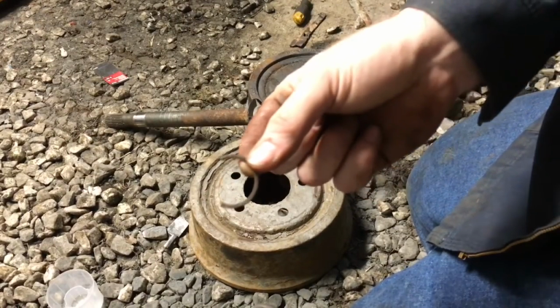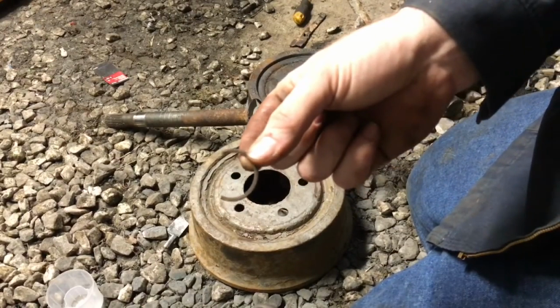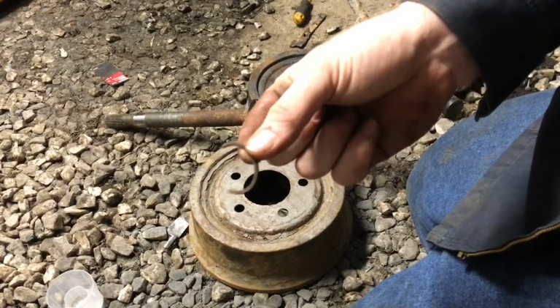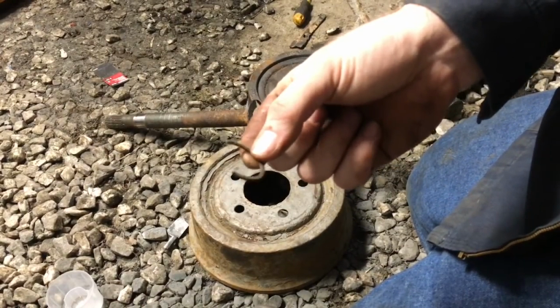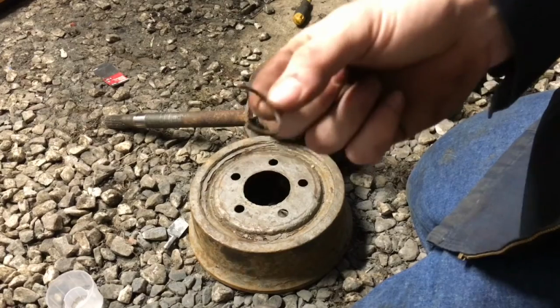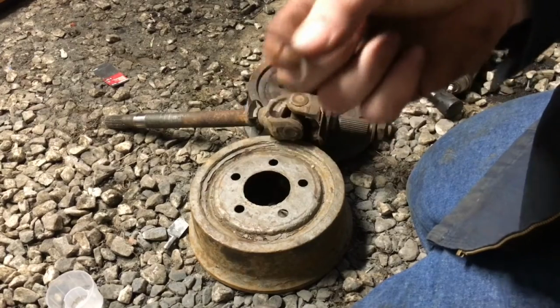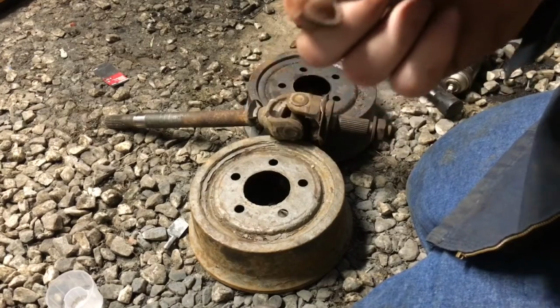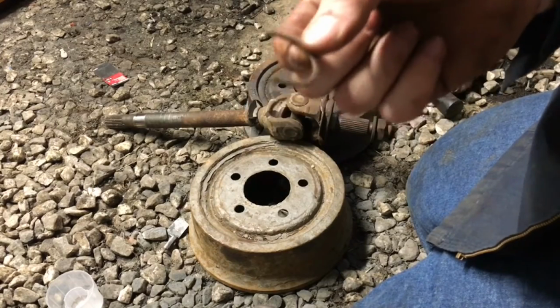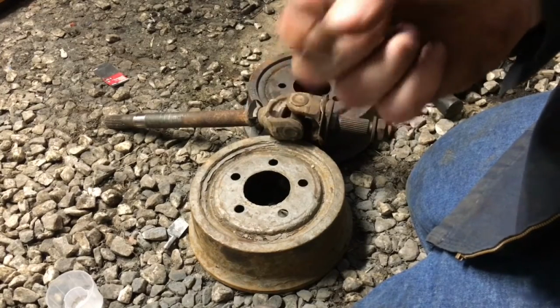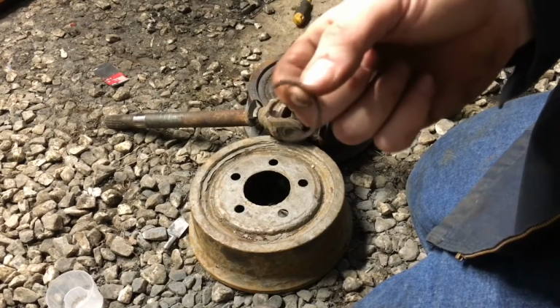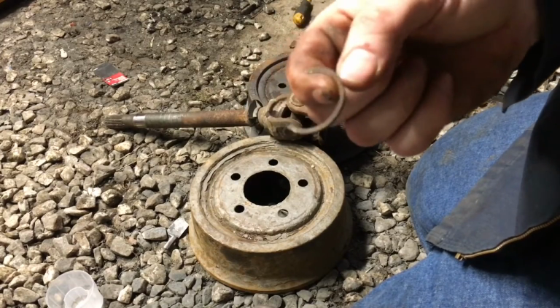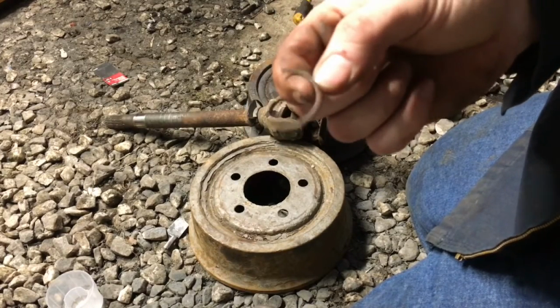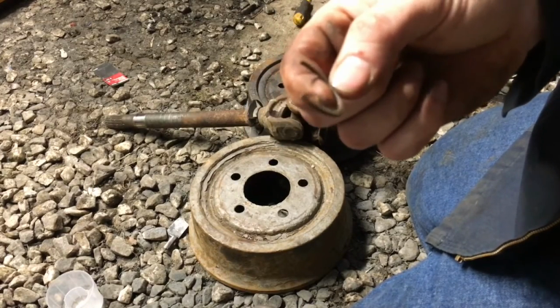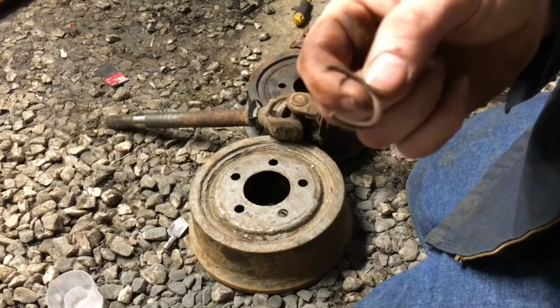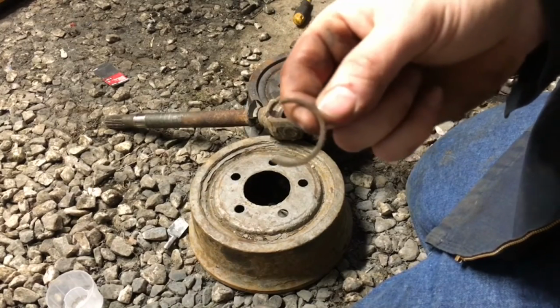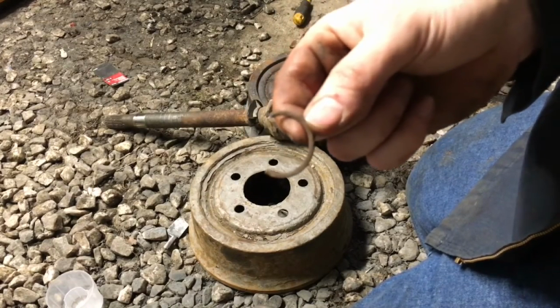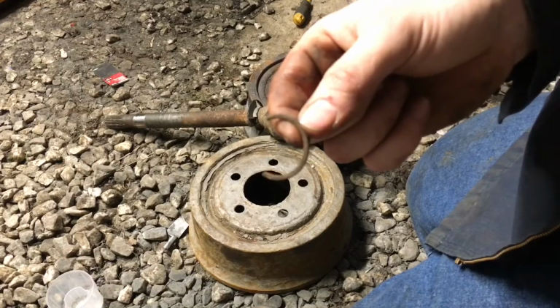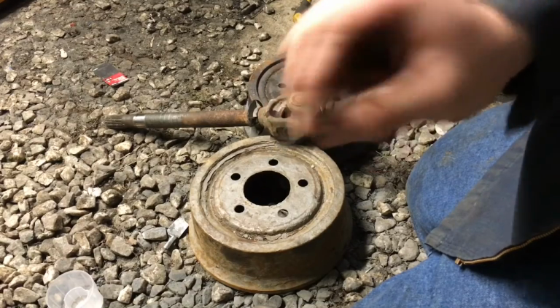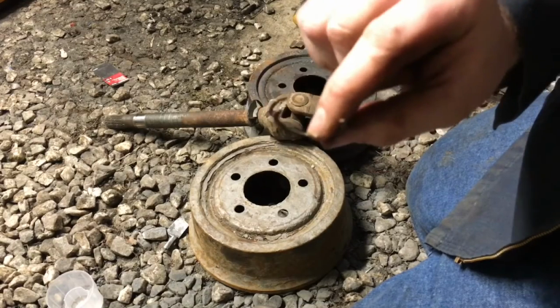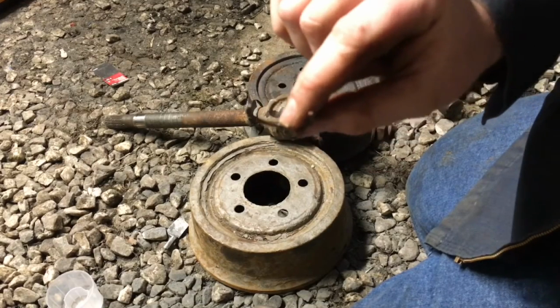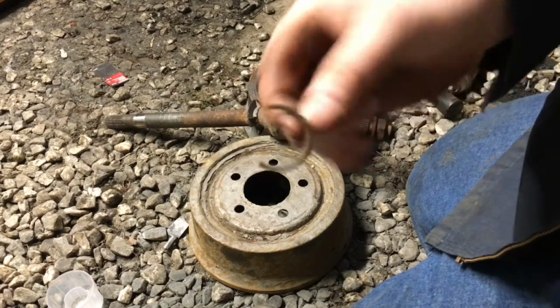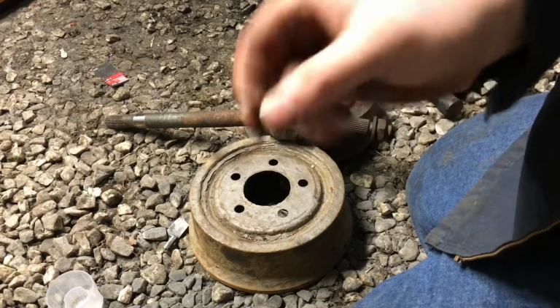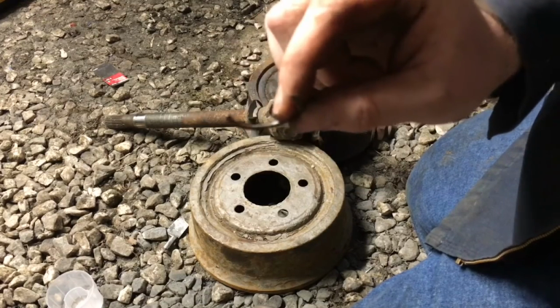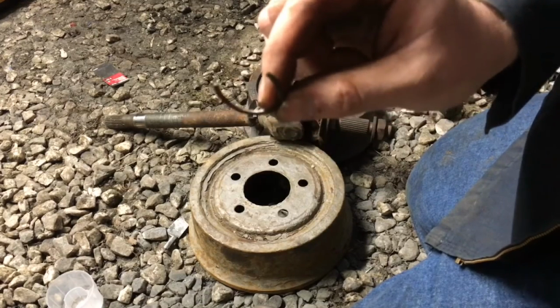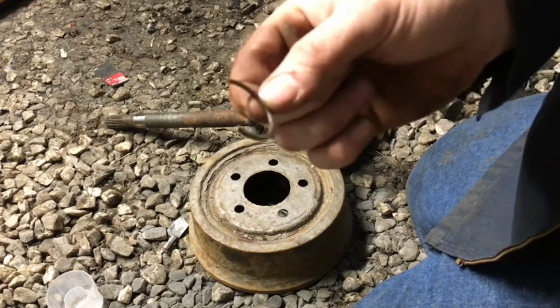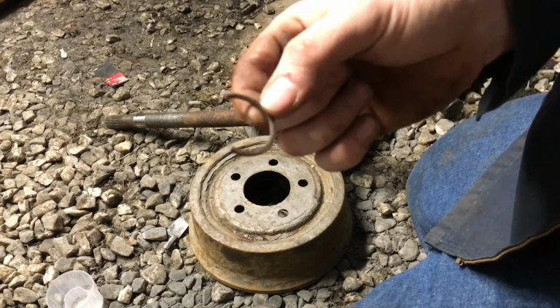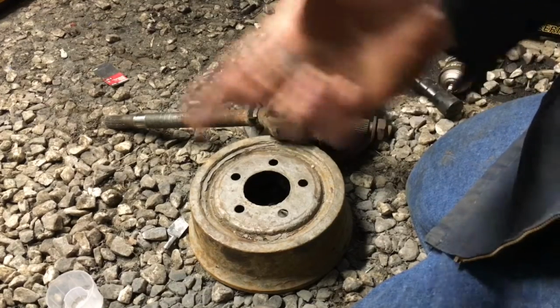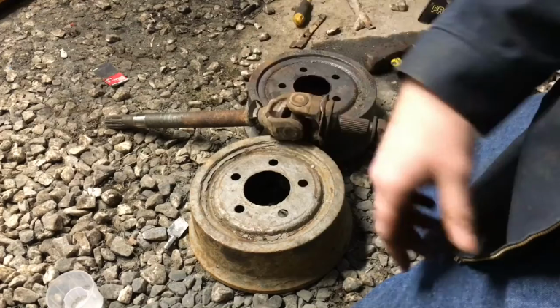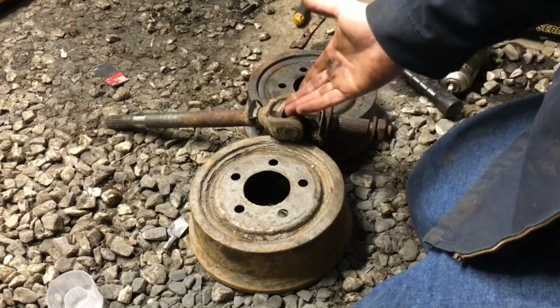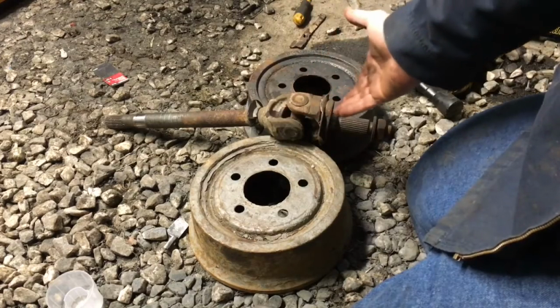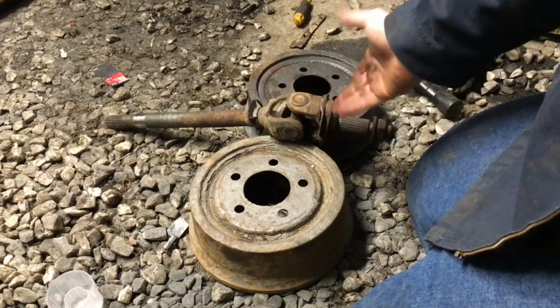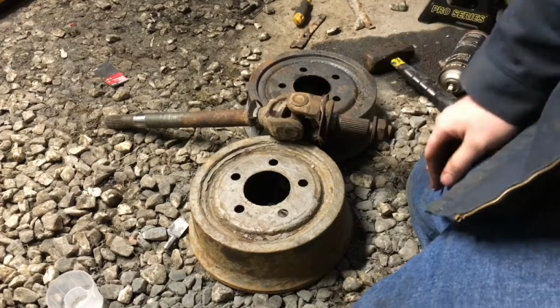Before you can take the axle out, you've got to go ahead and take these c-clips off. This can take a while — it took me probably 15 to 20 minutes to beat these off. I'll go ahead and skip that step since it's pretty self-explanatory. Sometimes they're just rusted on. Let's go ahead and beat the u-joint out.